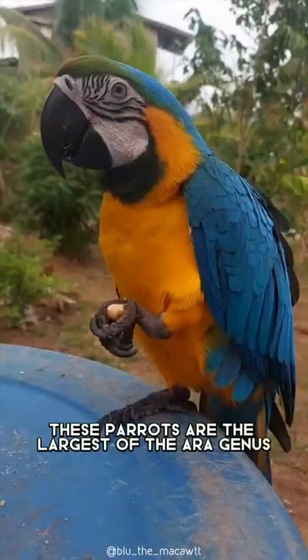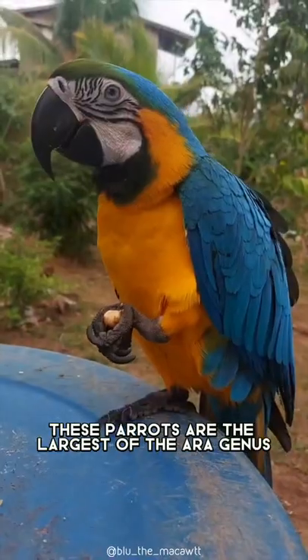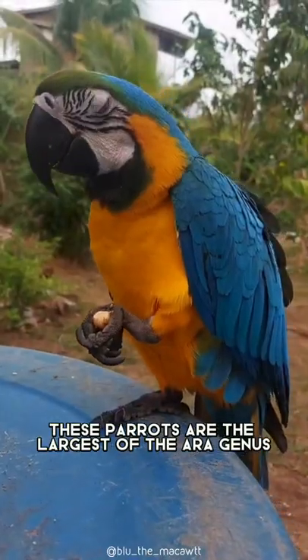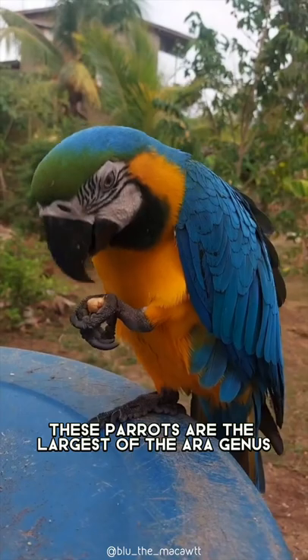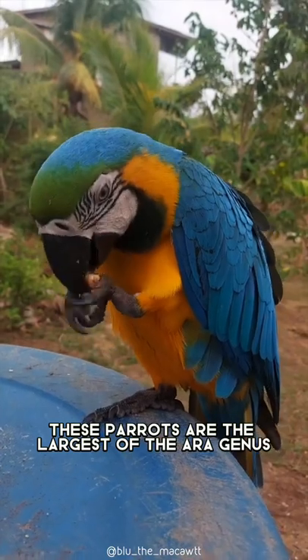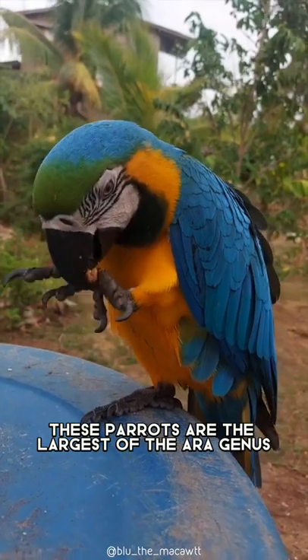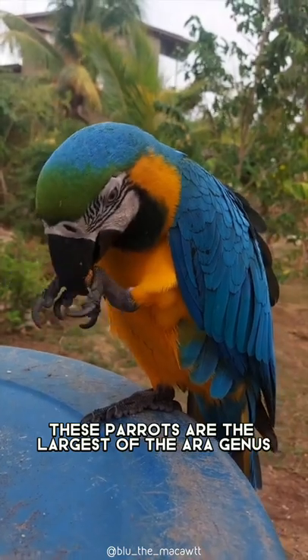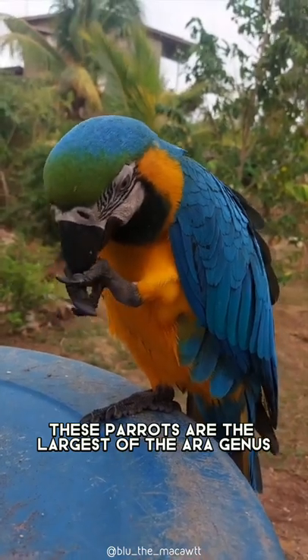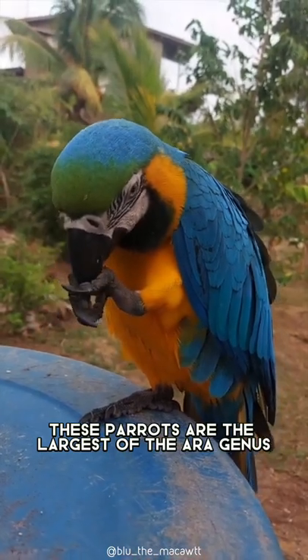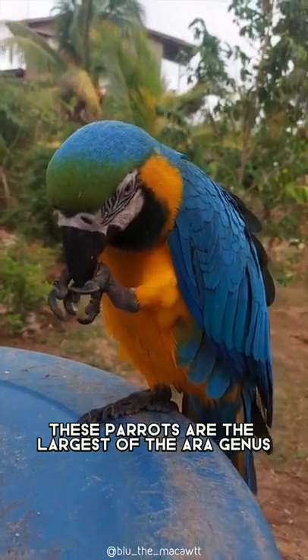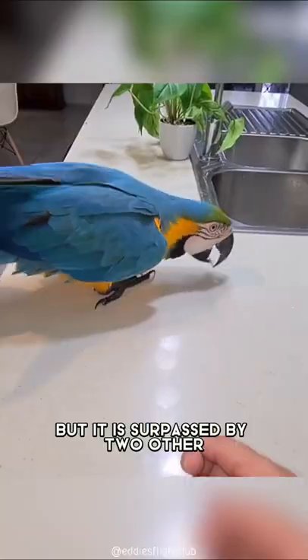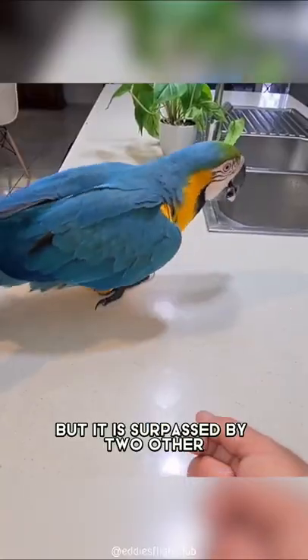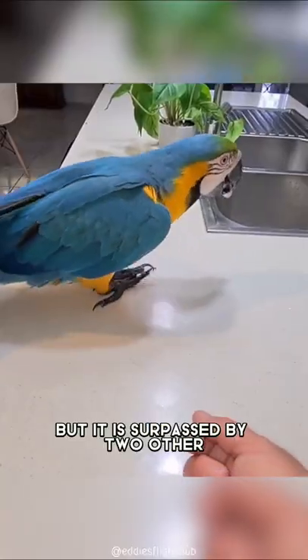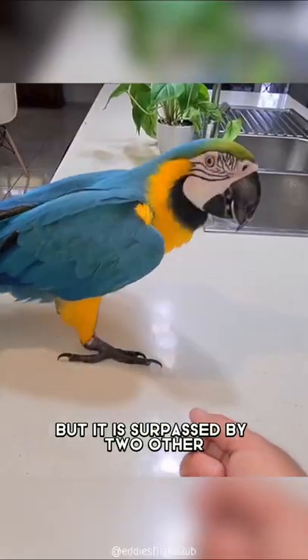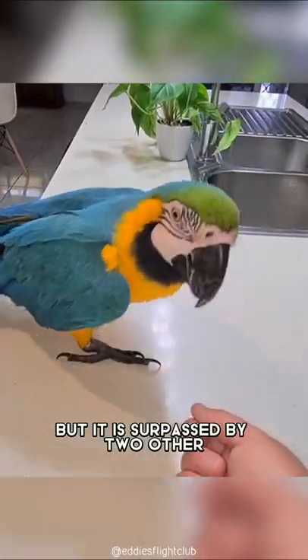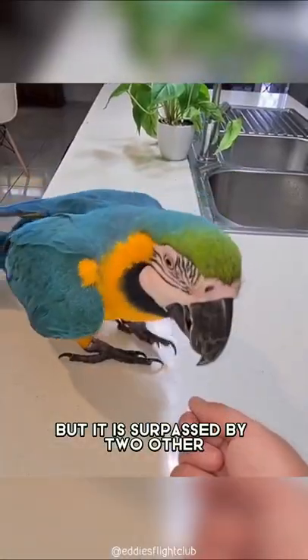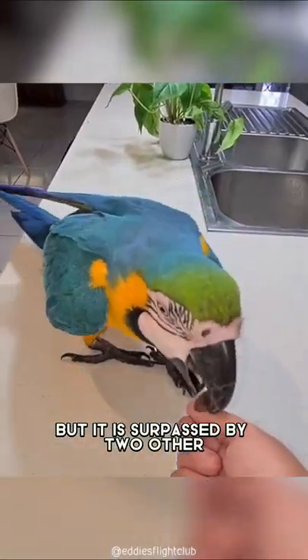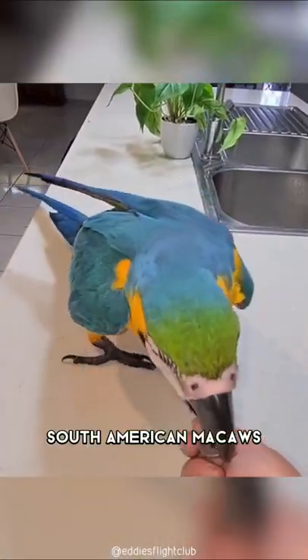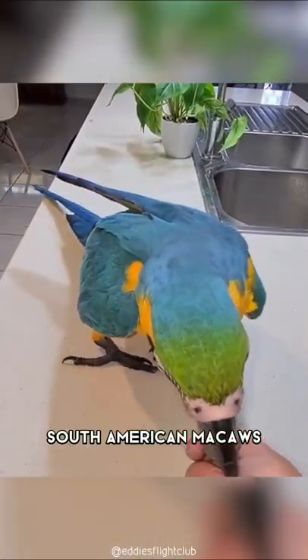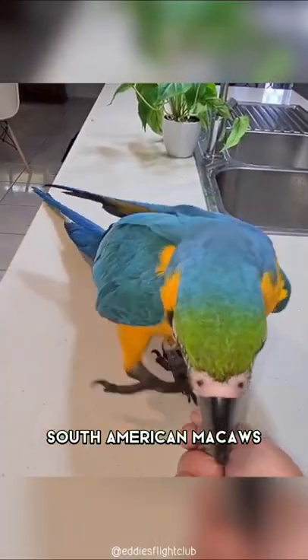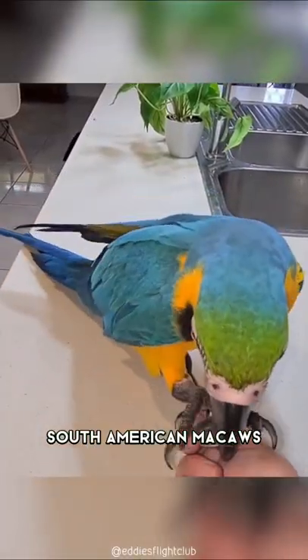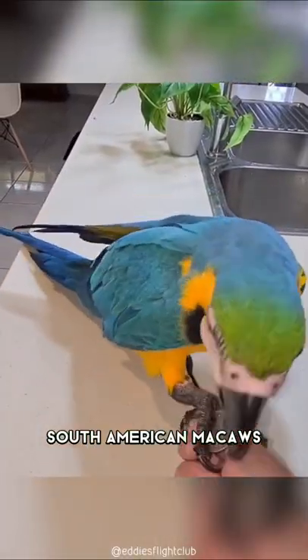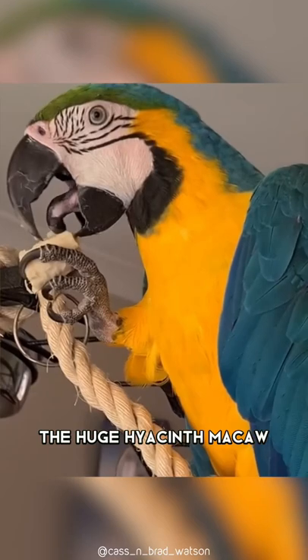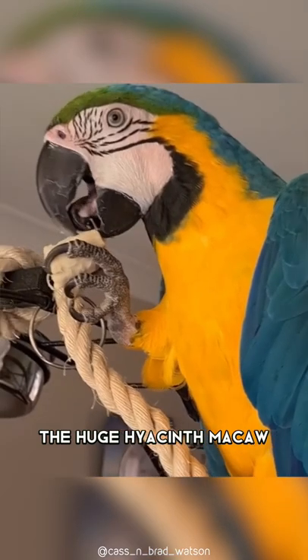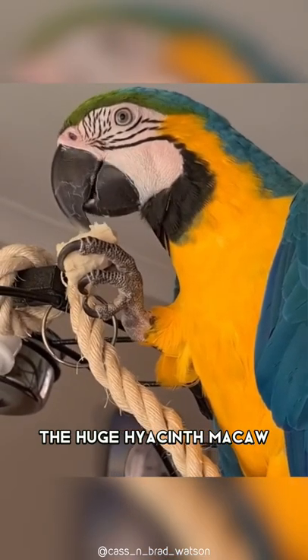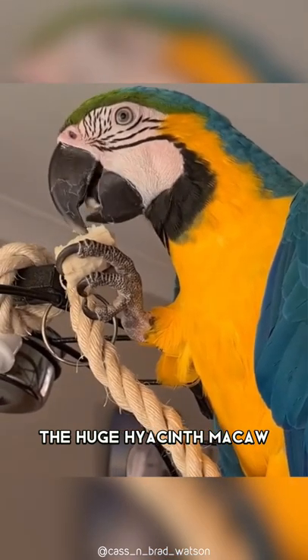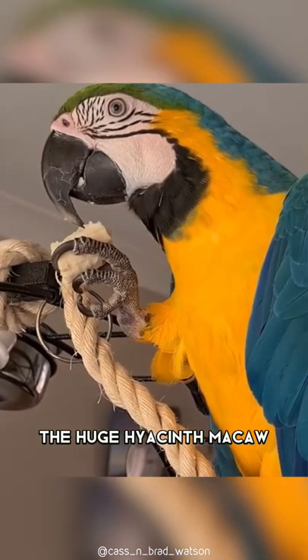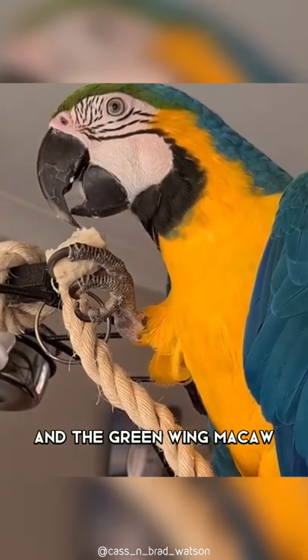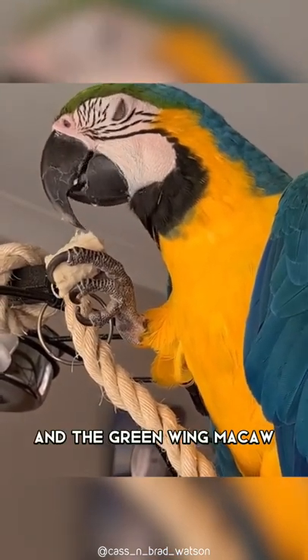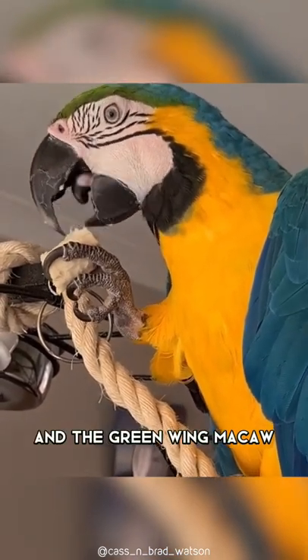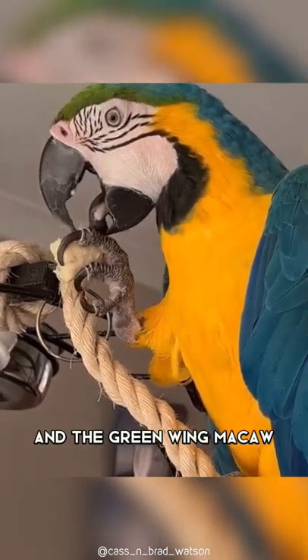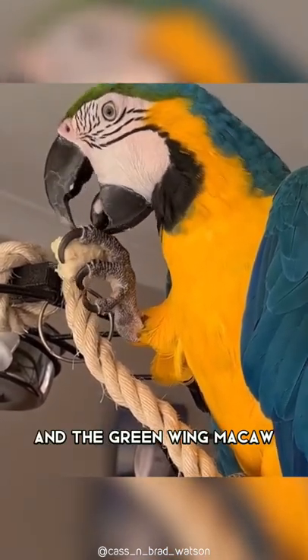These parrots are the largest of the Ara genus, but are surpassed by two other South American macaws: the huge Hyacinth Macaw and the Green-winged Macaw.